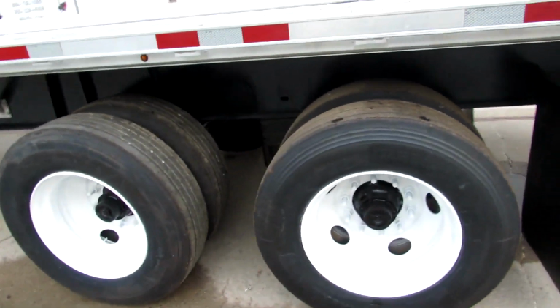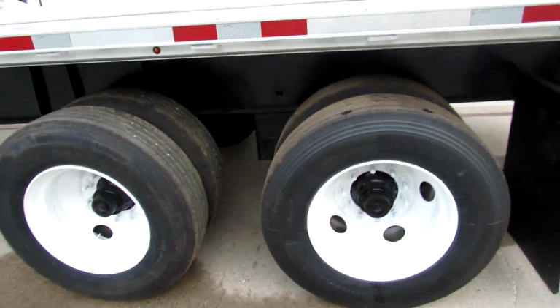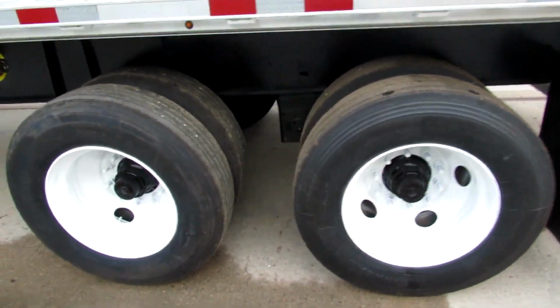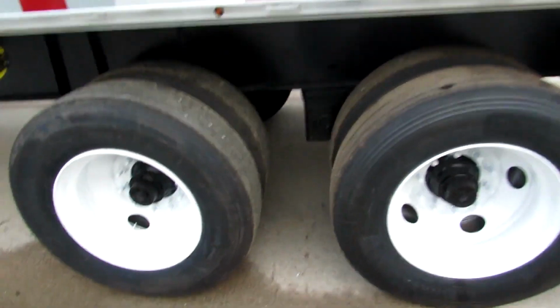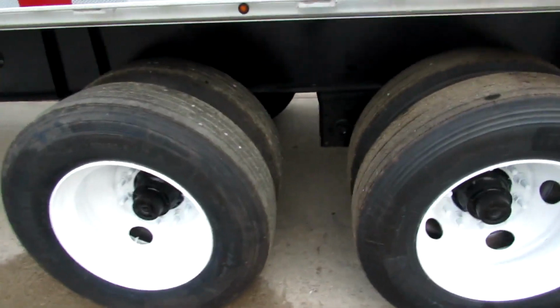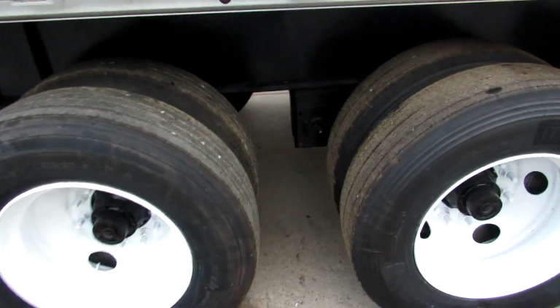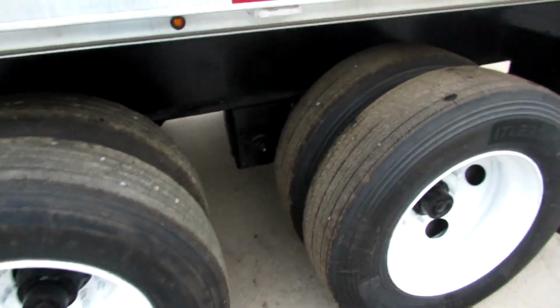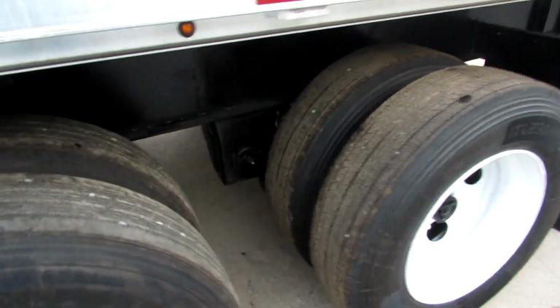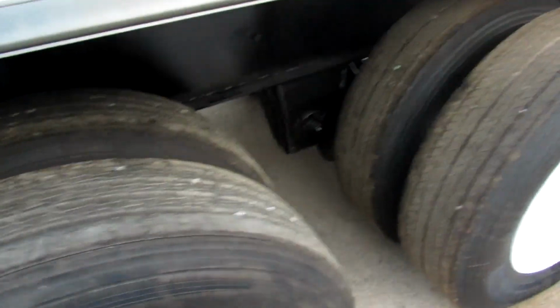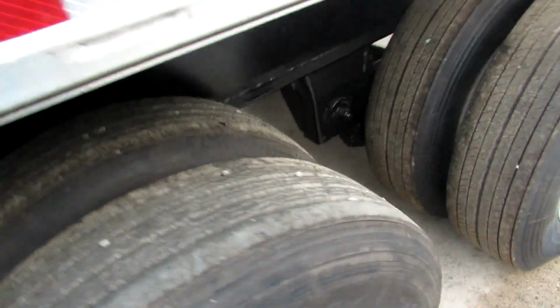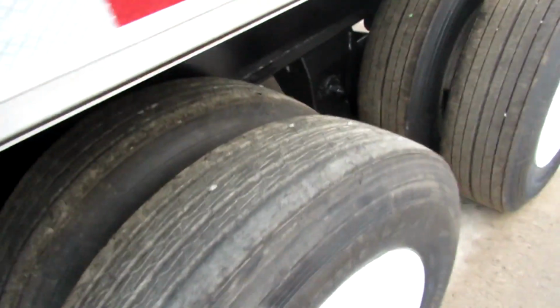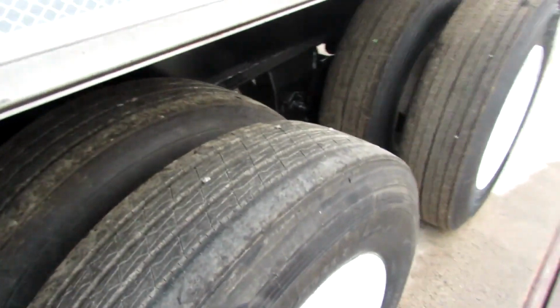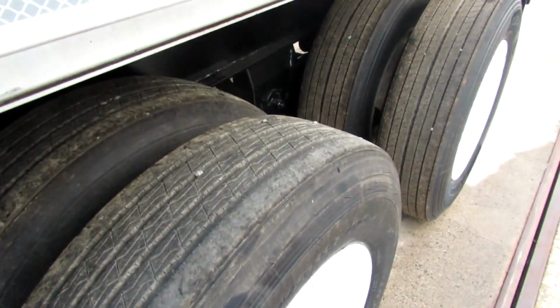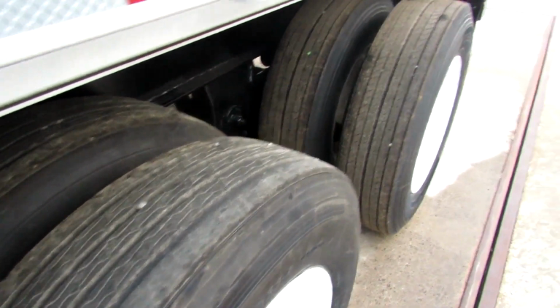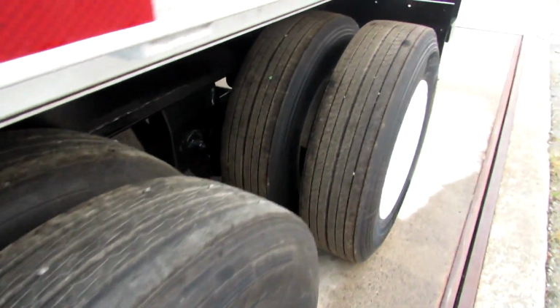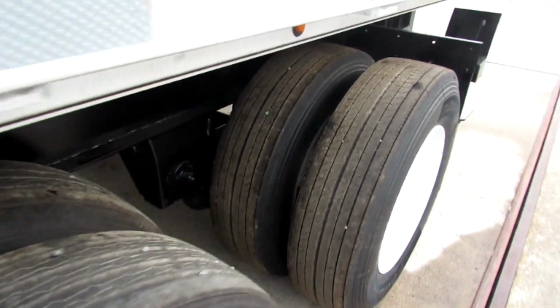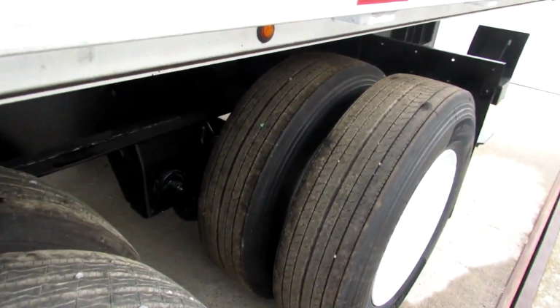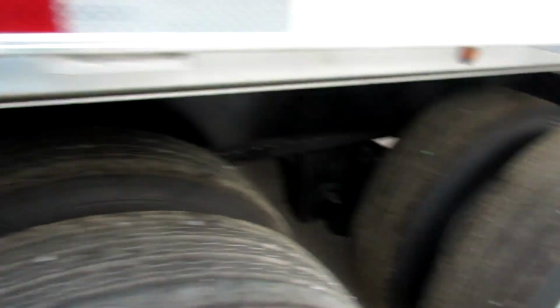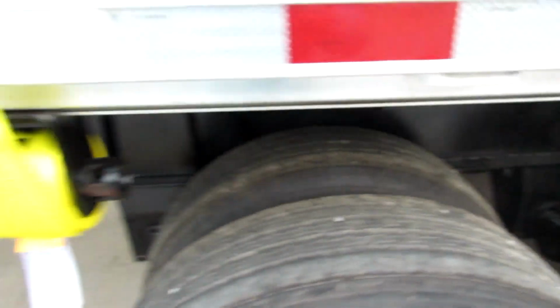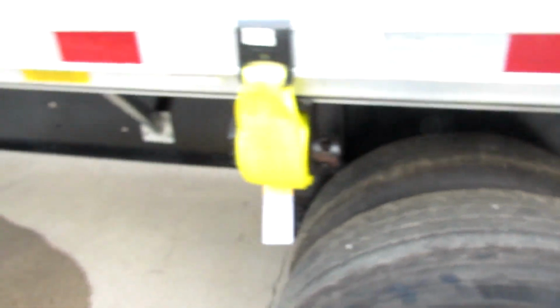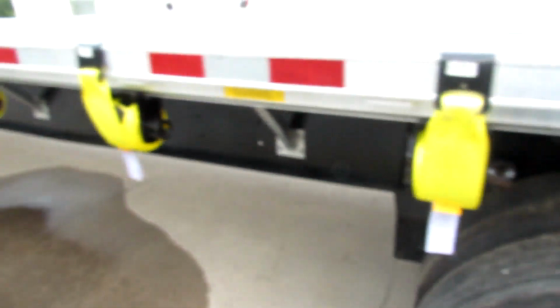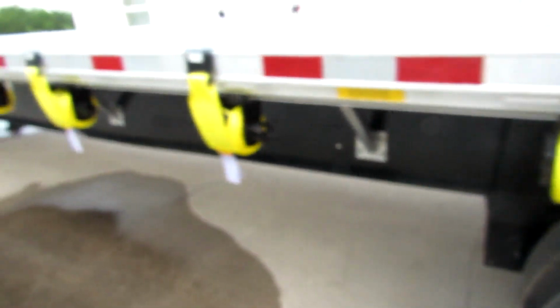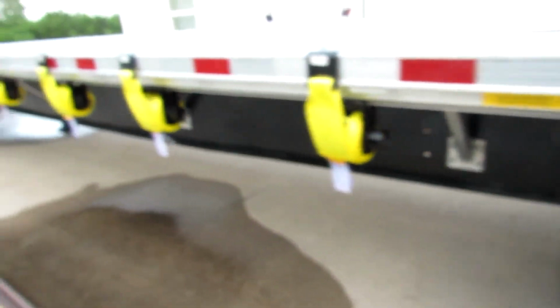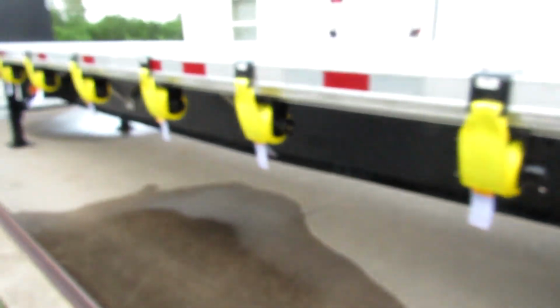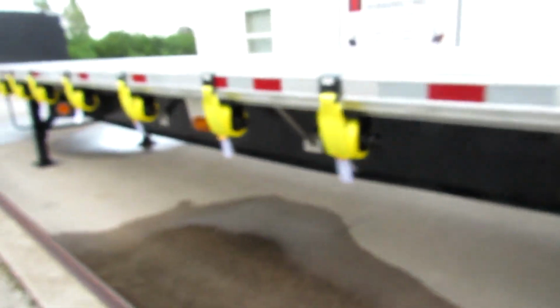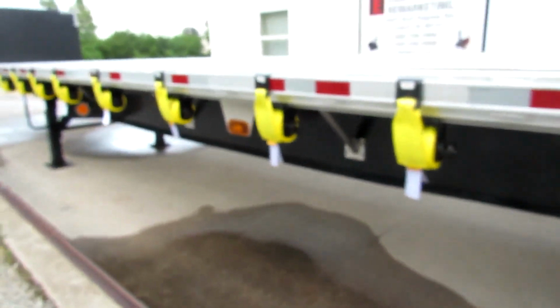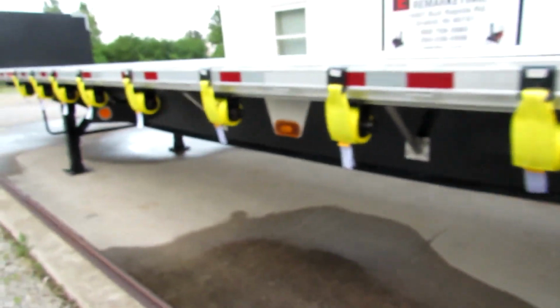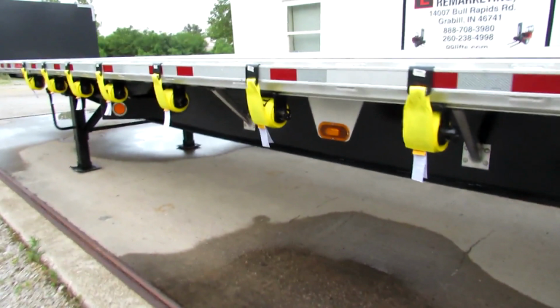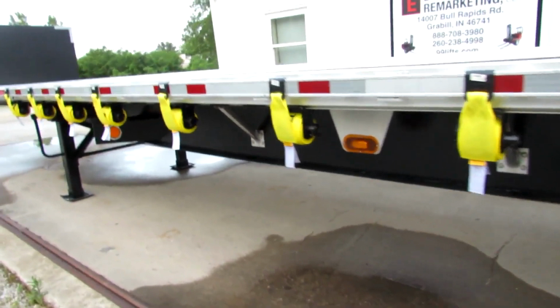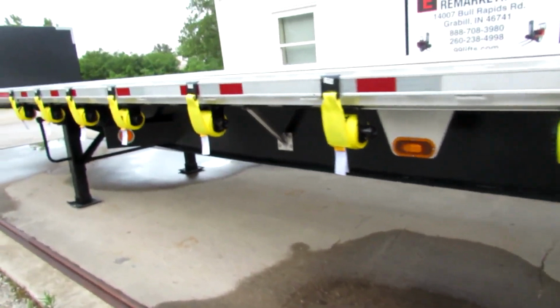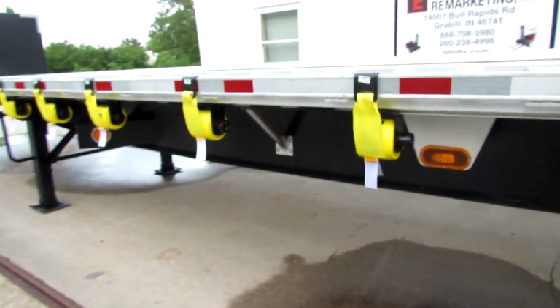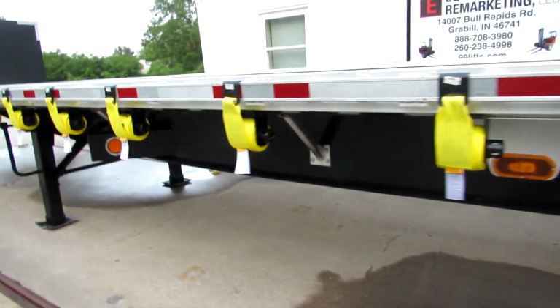As you can see, refurbed steel rims and 90% or better tires all the way around this unit. Brand new straps on all our trucks and trailers.